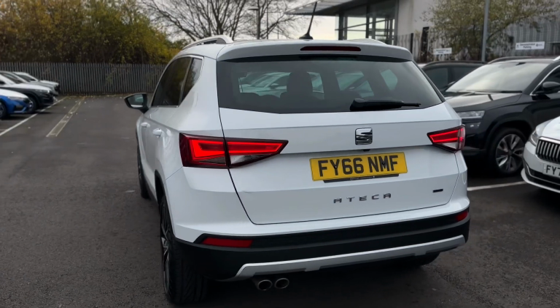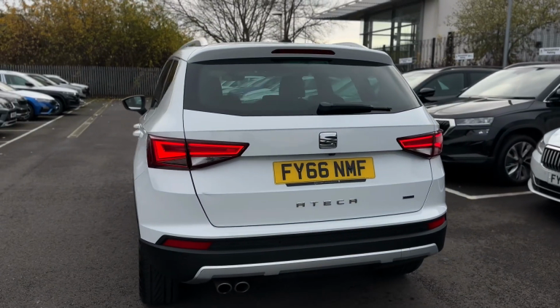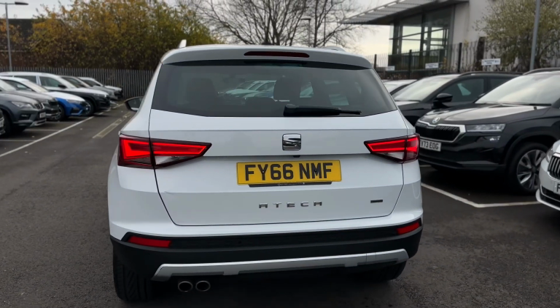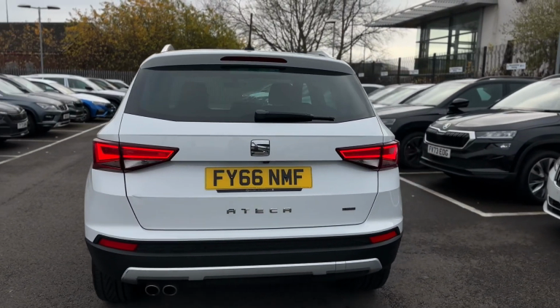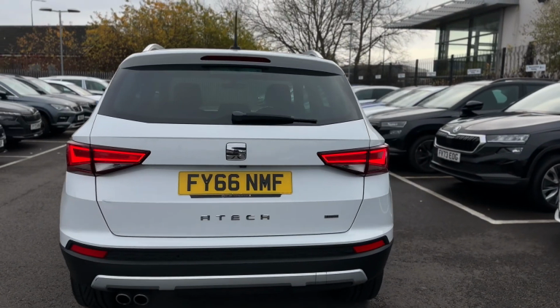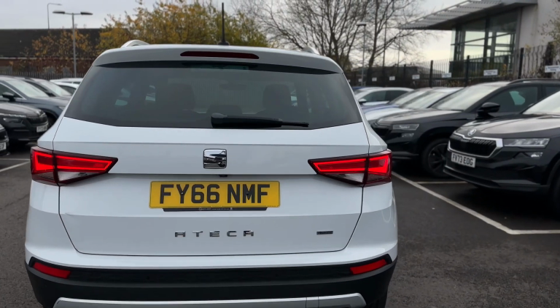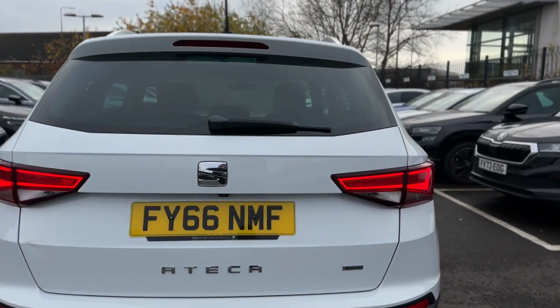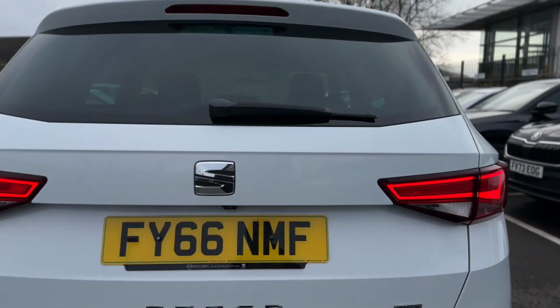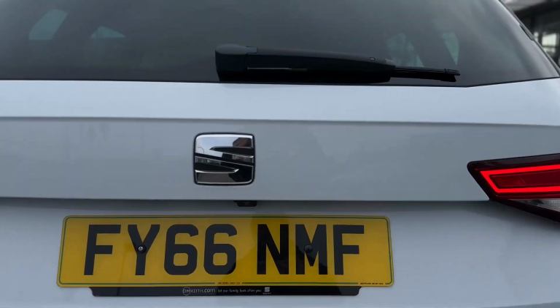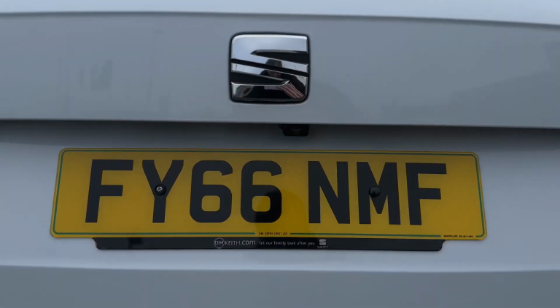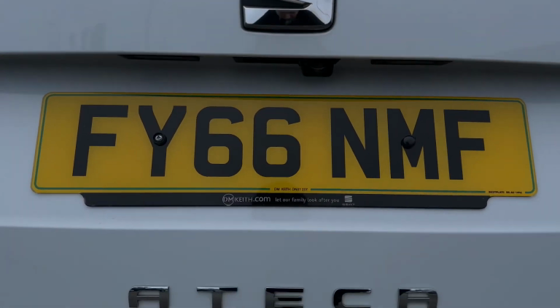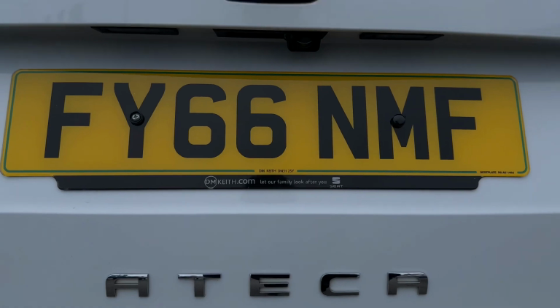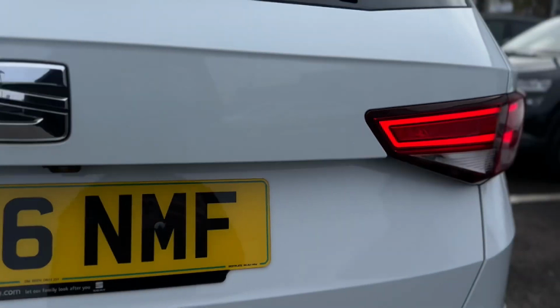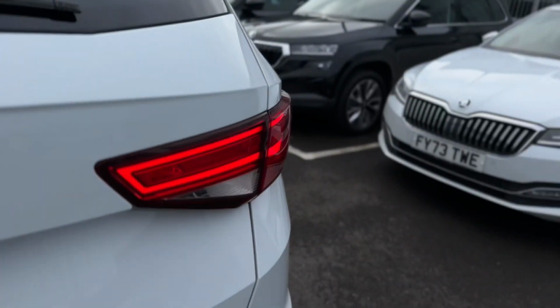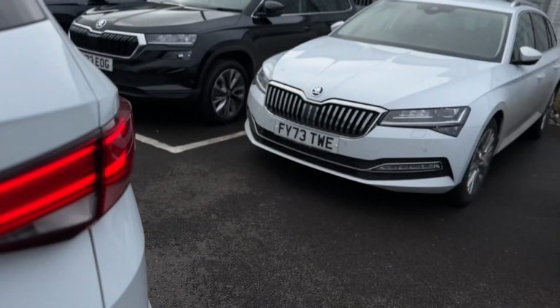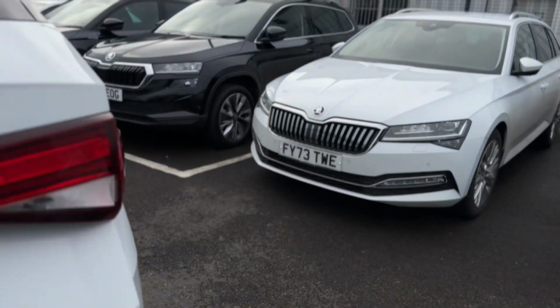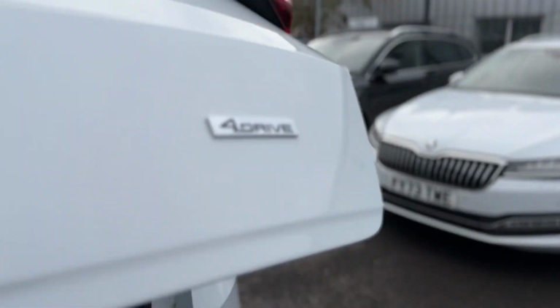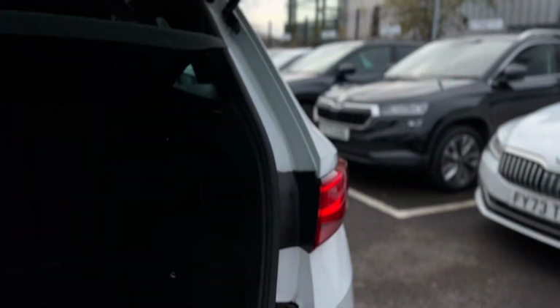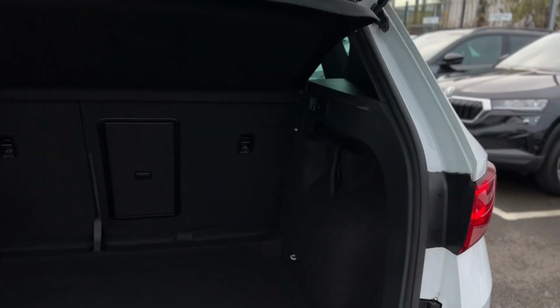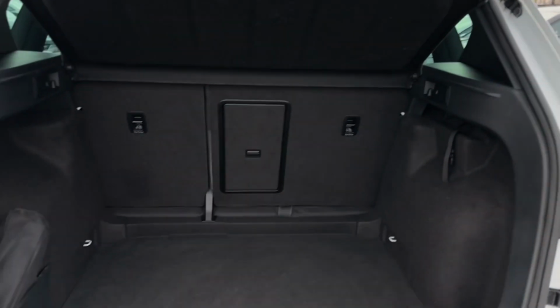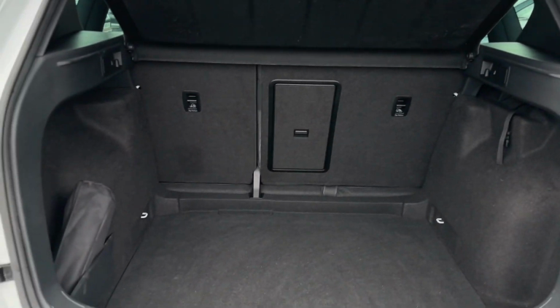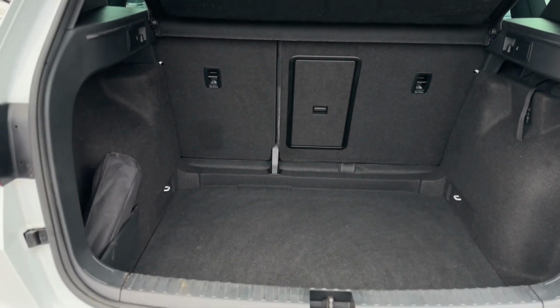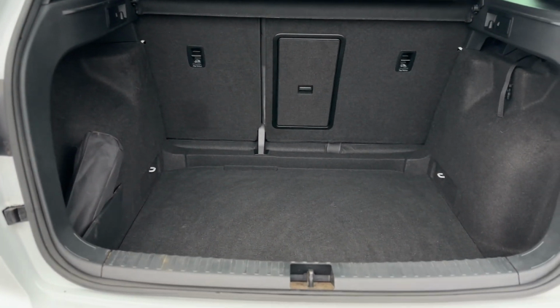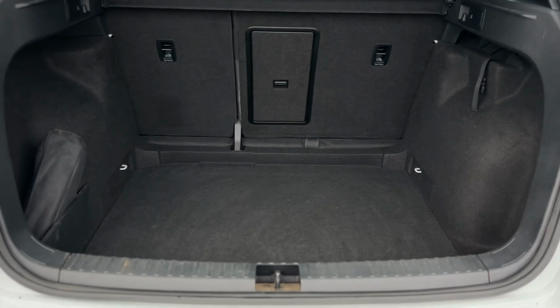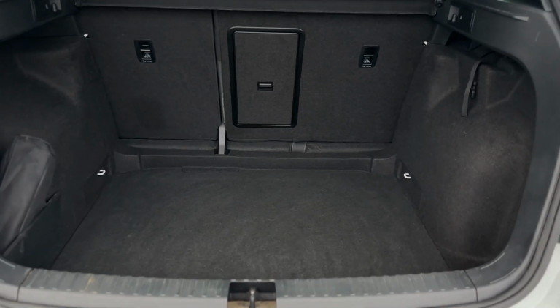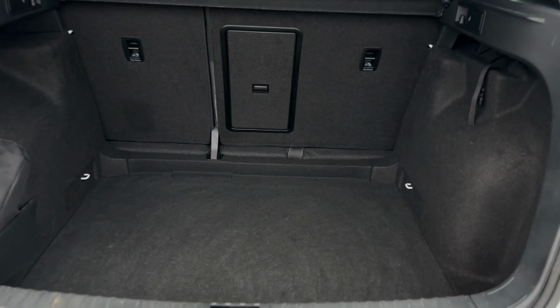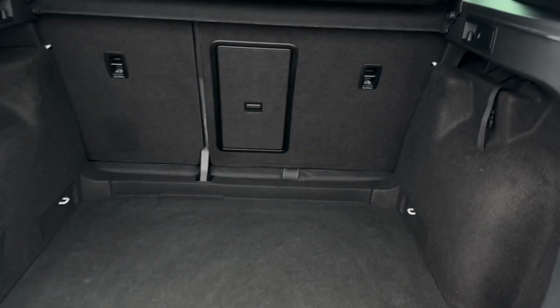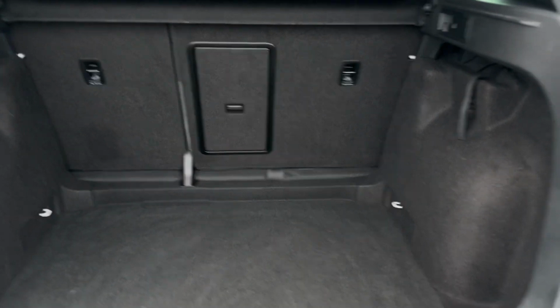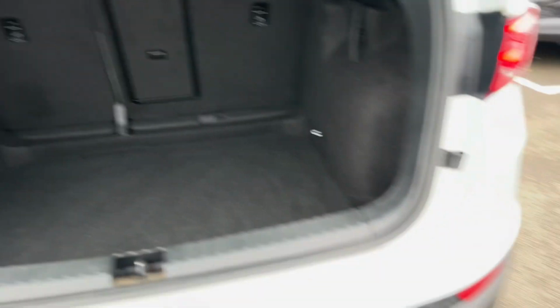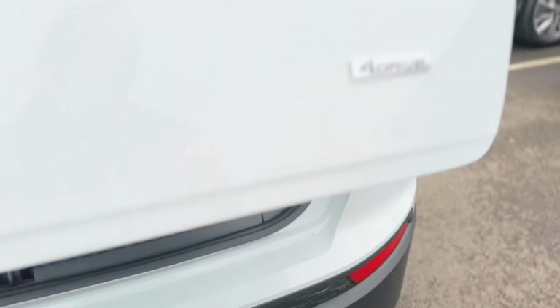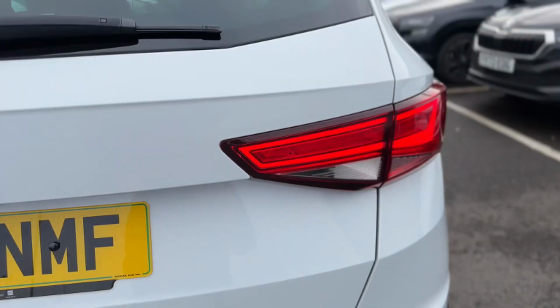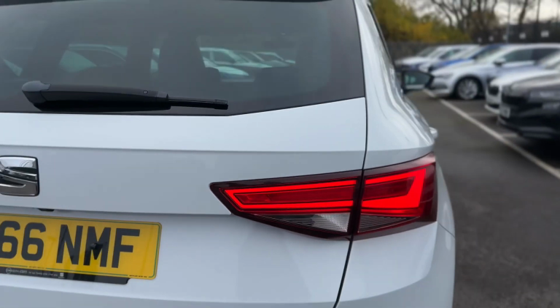Your LED rear tail lights, reverse sensors and rear camera. Nice spacious boot space with the 60-40 split and top tether points to the rear seats.